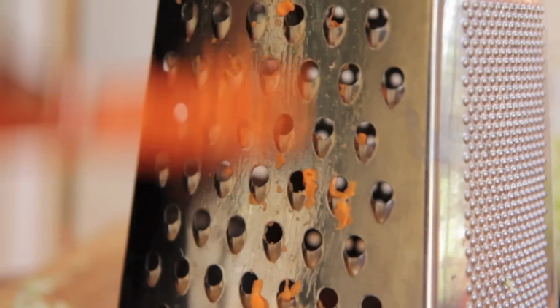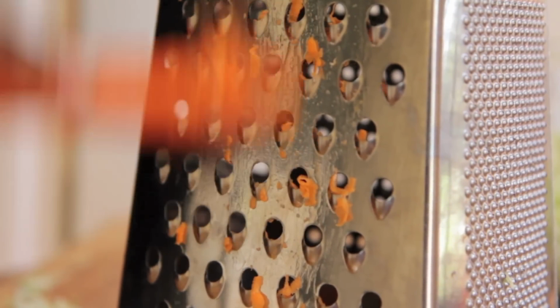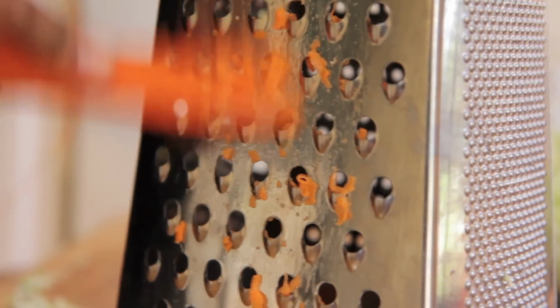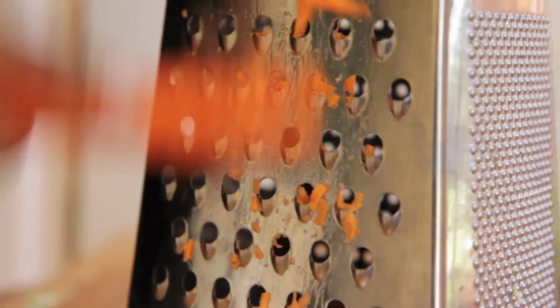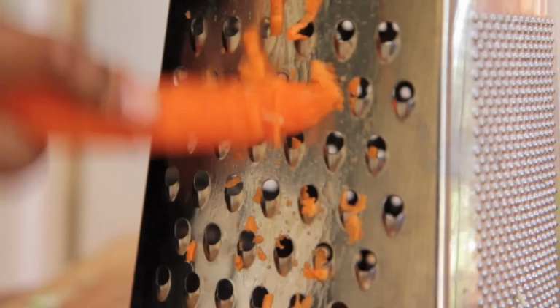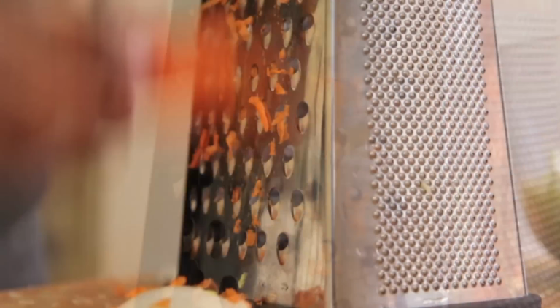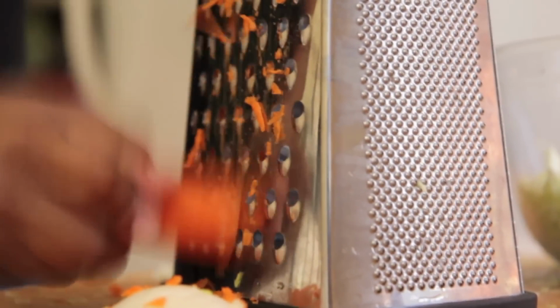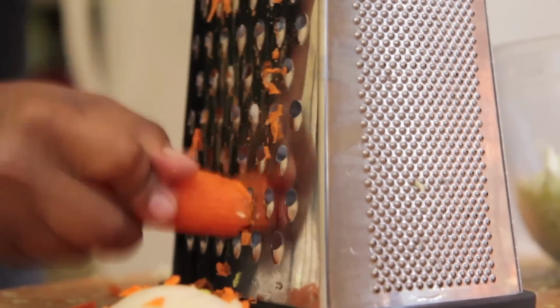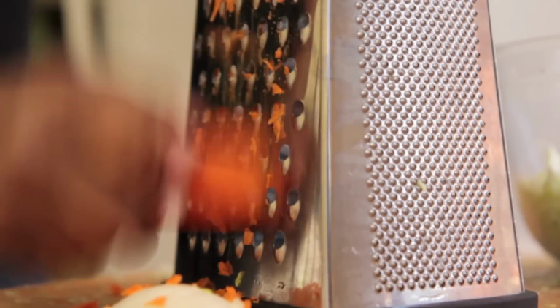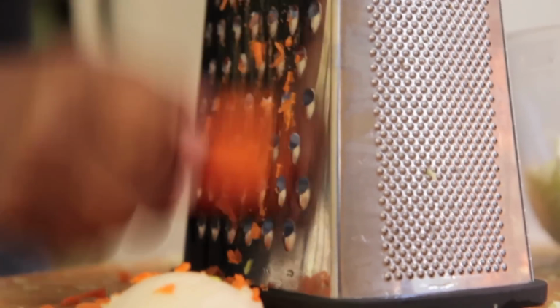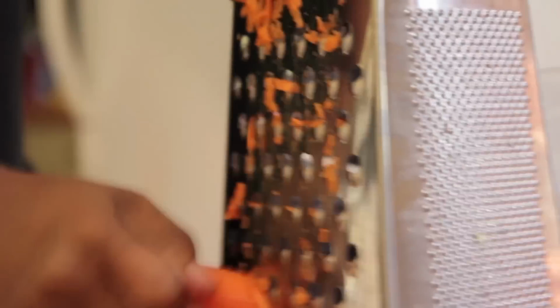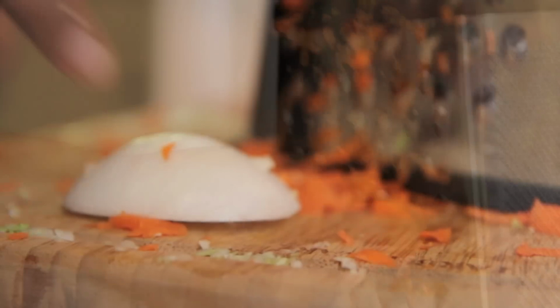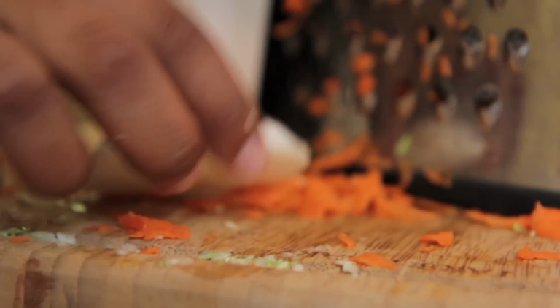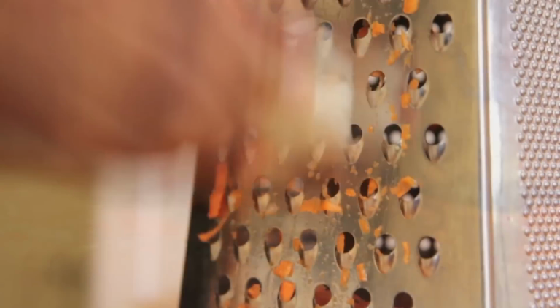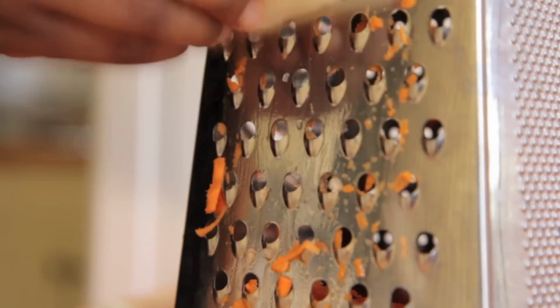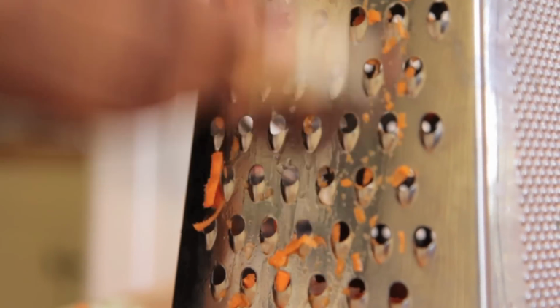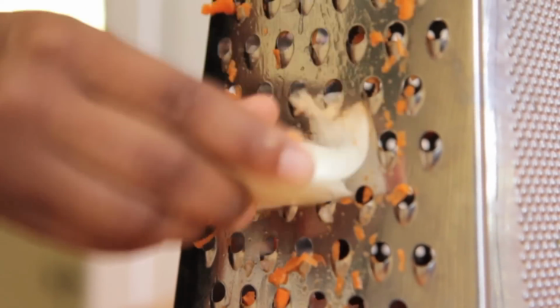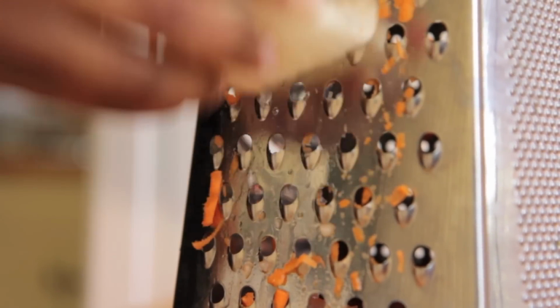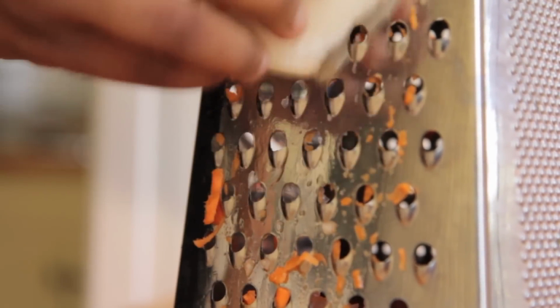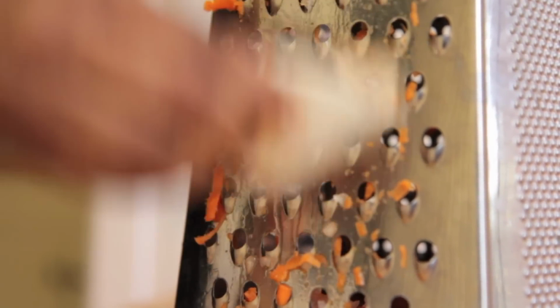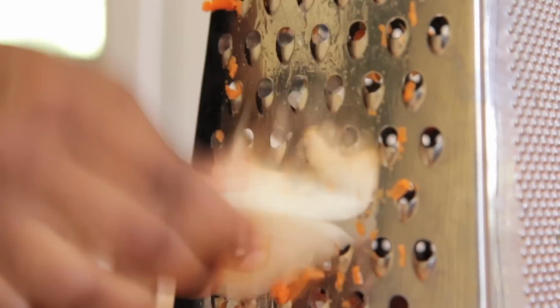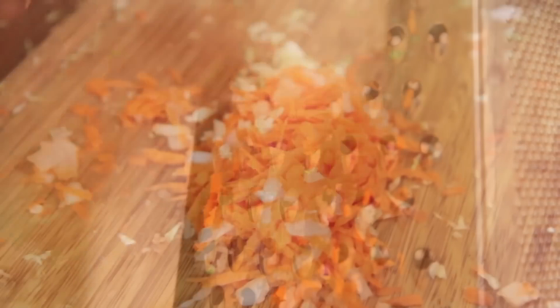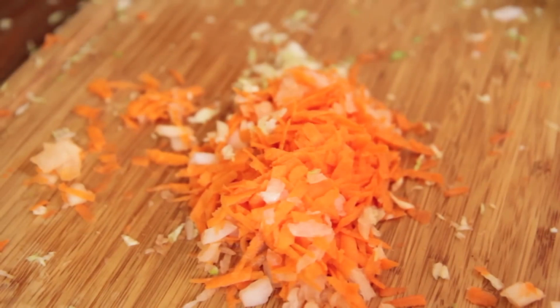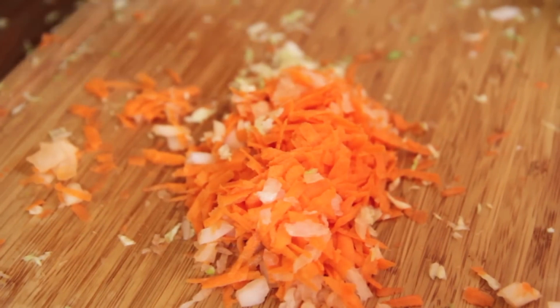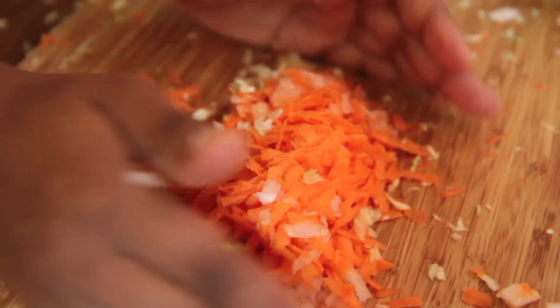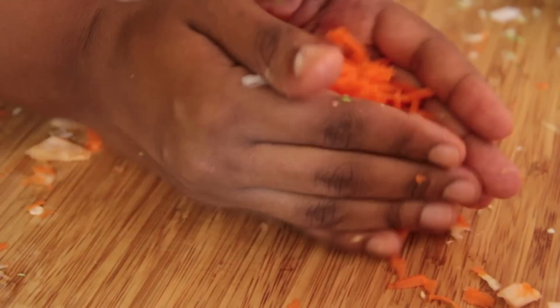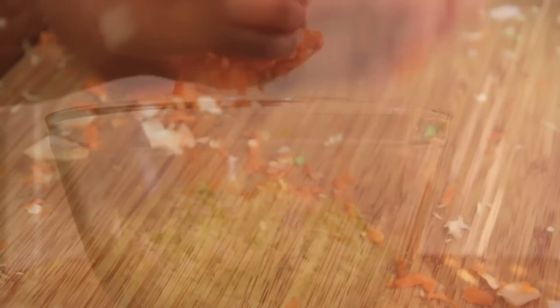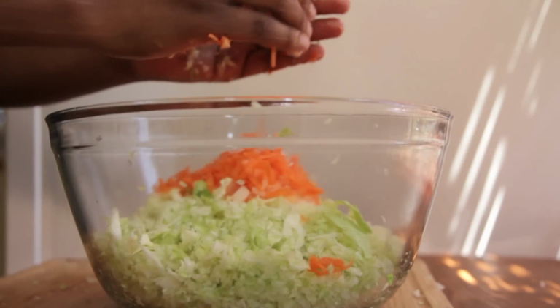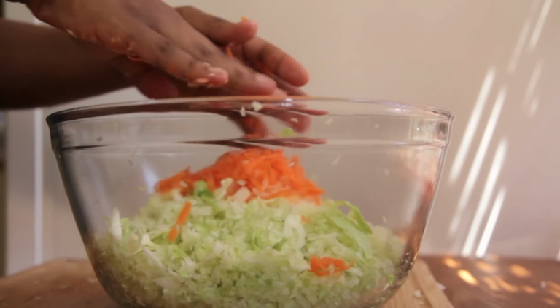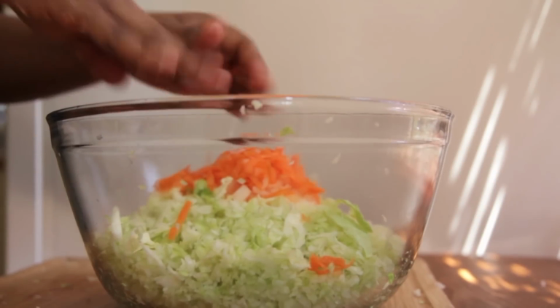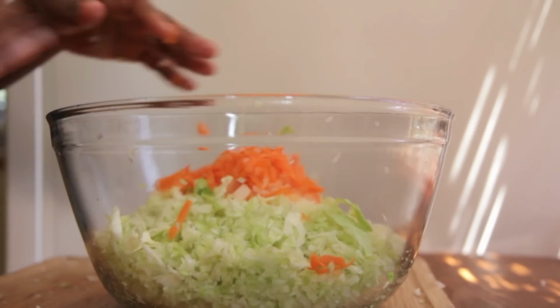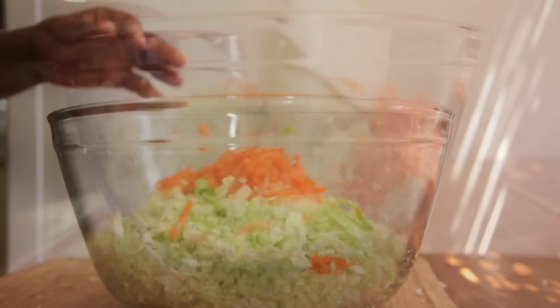Now we're going to grate our carrot — I'm using just one carrot. Grate that just like that. Now we're going to add in some onions. I don't like a lot of onions in my coleslaw. Grate that onion up and then just place it into the bowl with your cabbage.